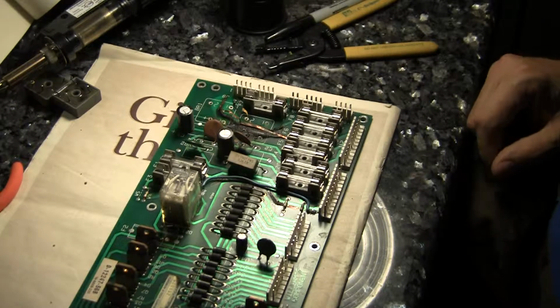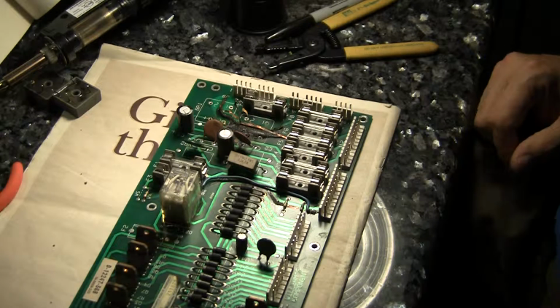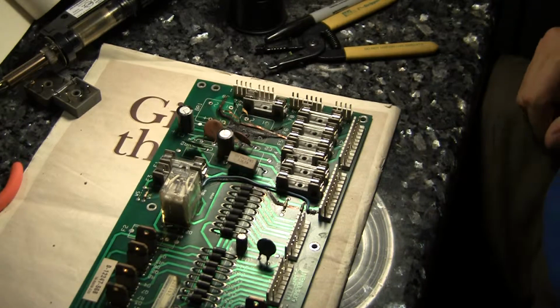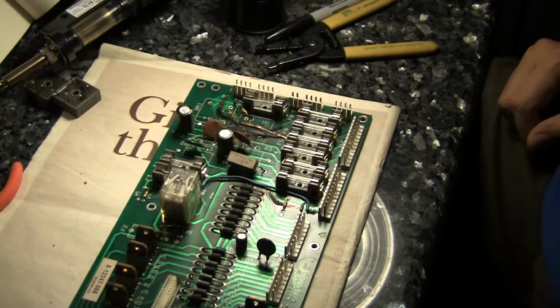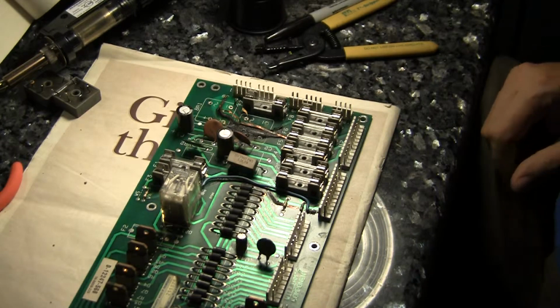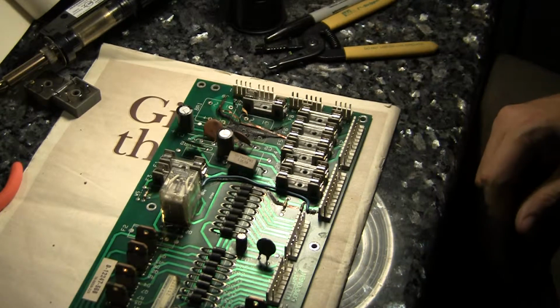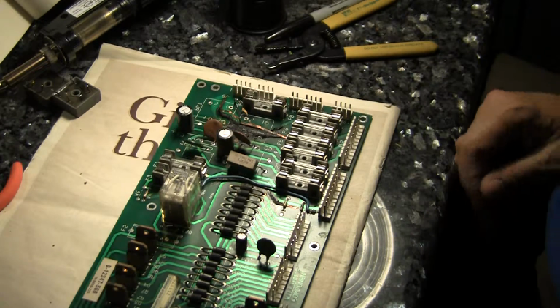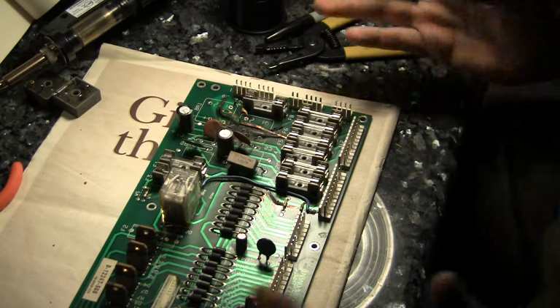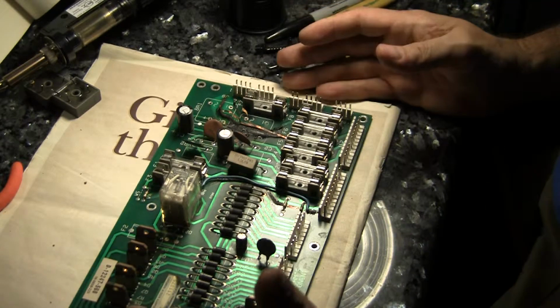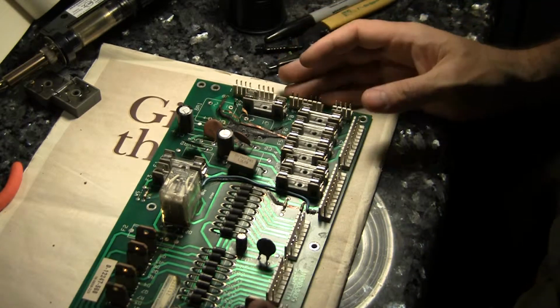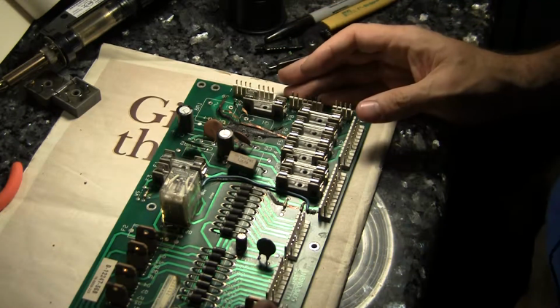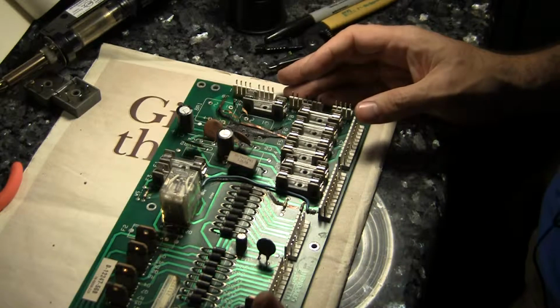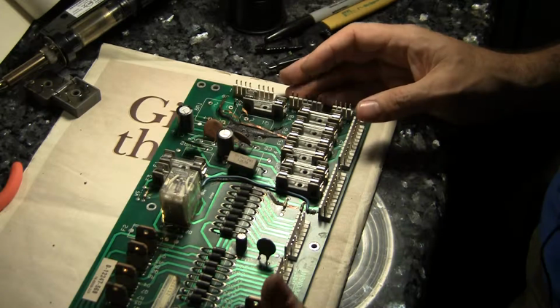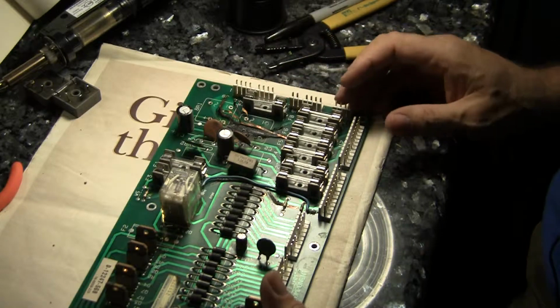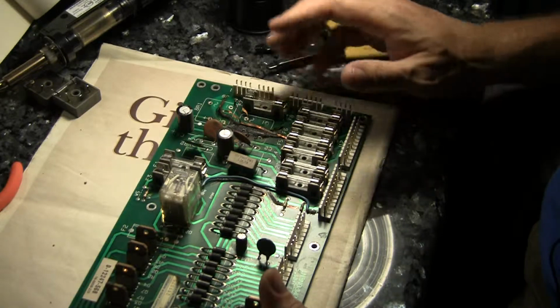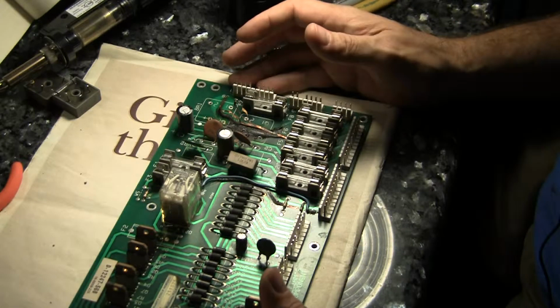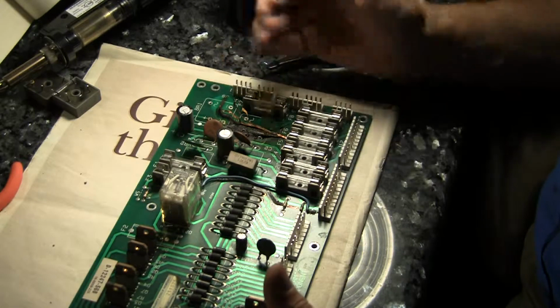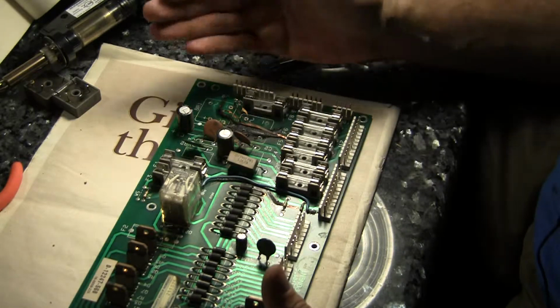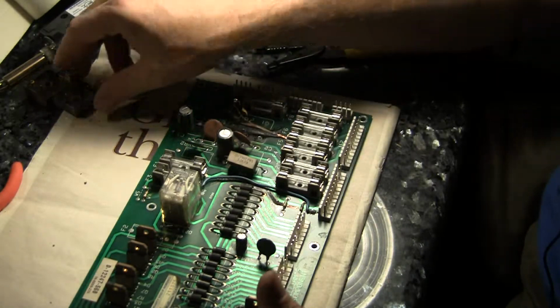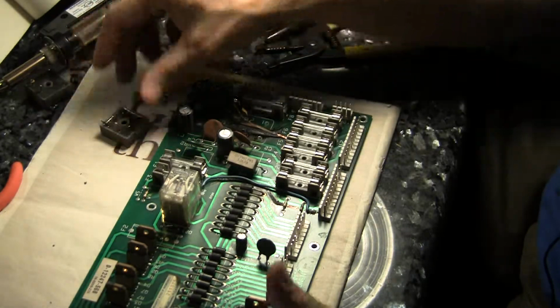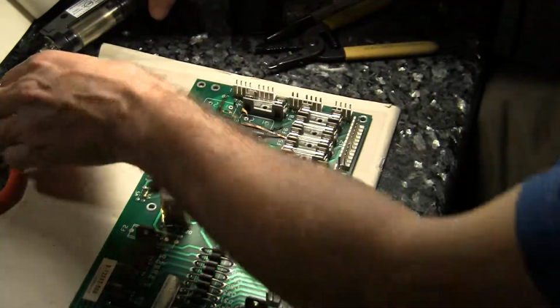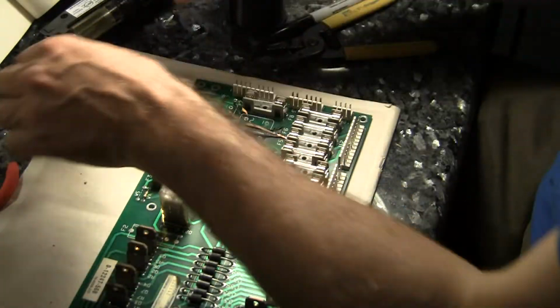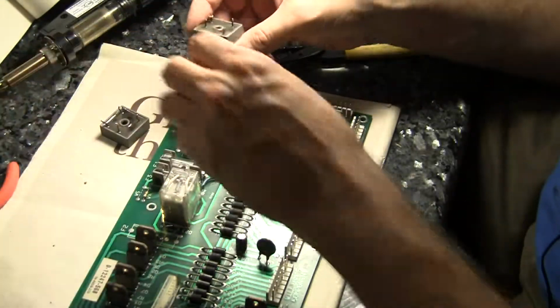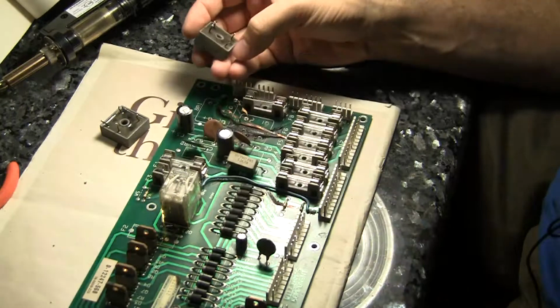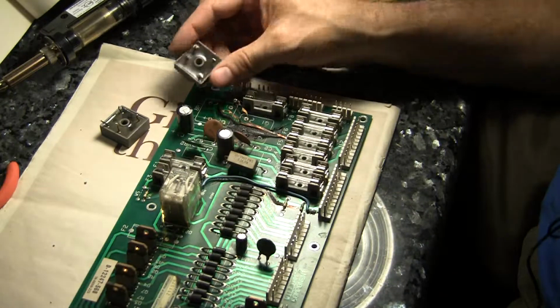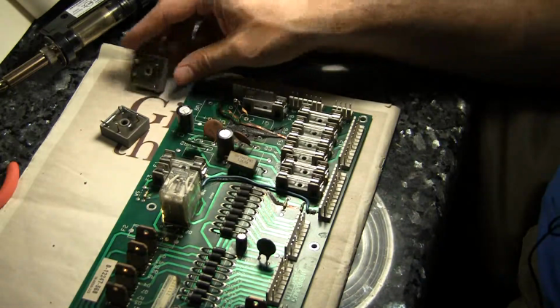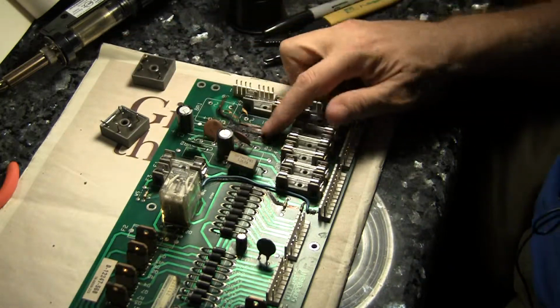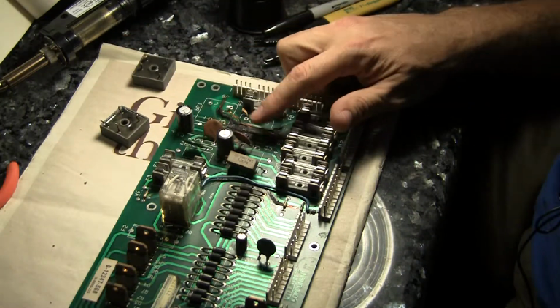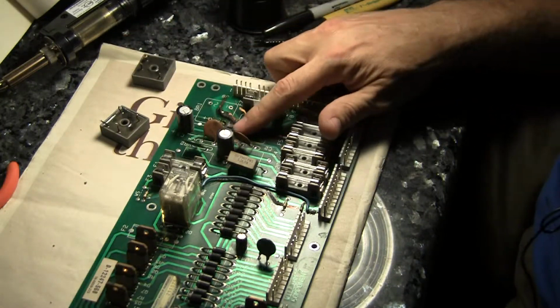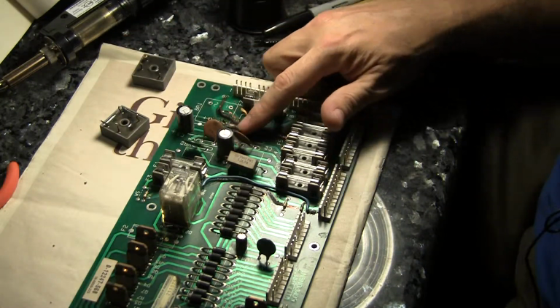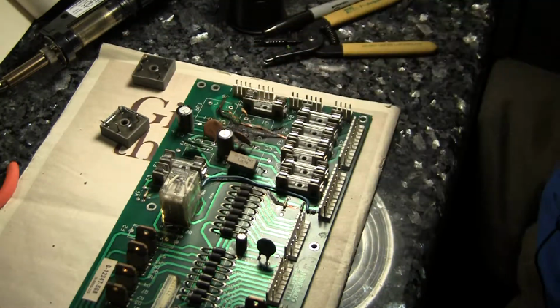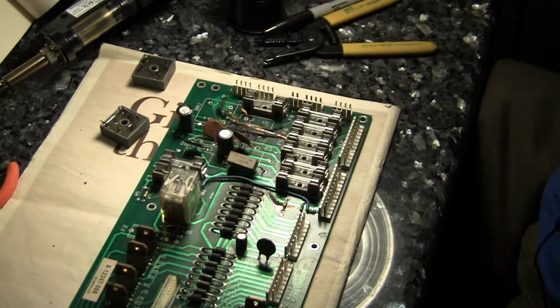Welcome back. Here we have our Earthshaker Auxiliary Power Driver Board. I've removed the bridge rectifiers that were messed up, and you can see the traces — they've just burned all the traces off.